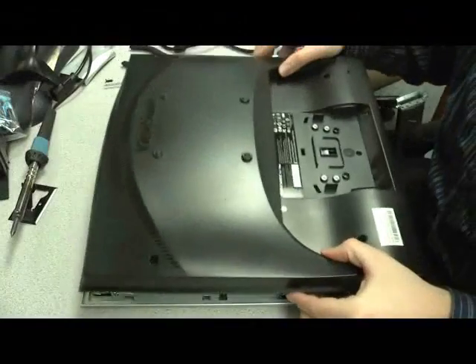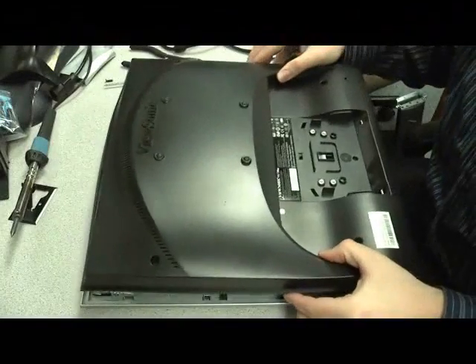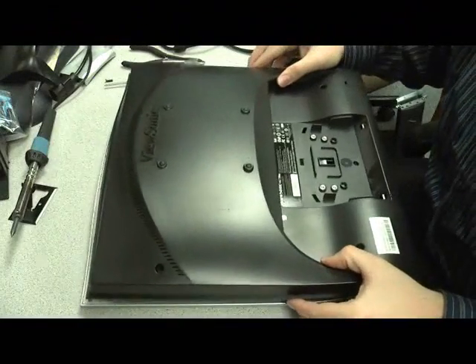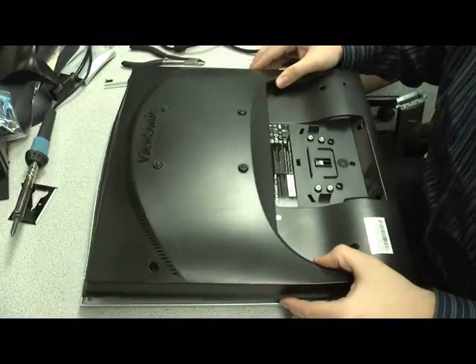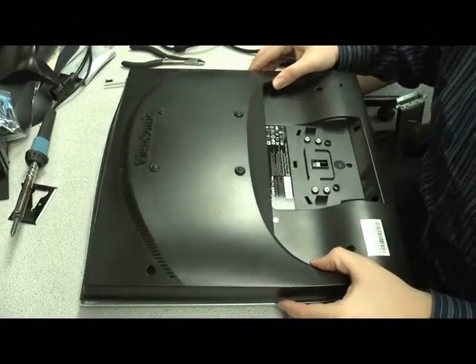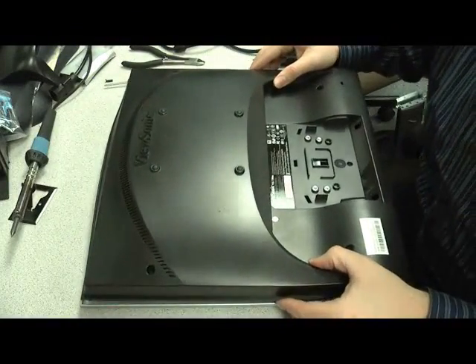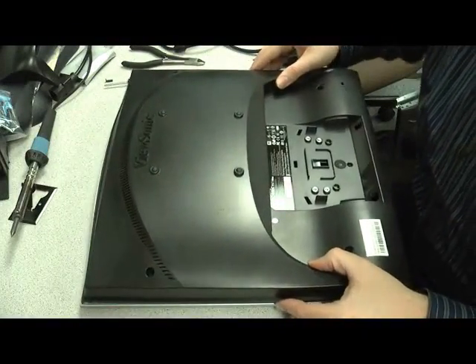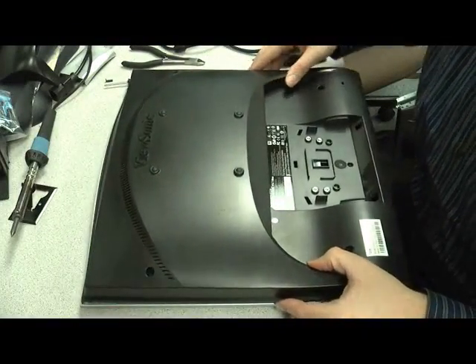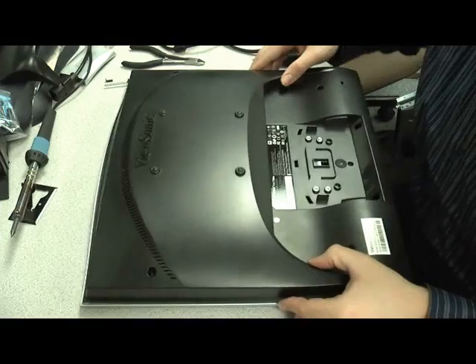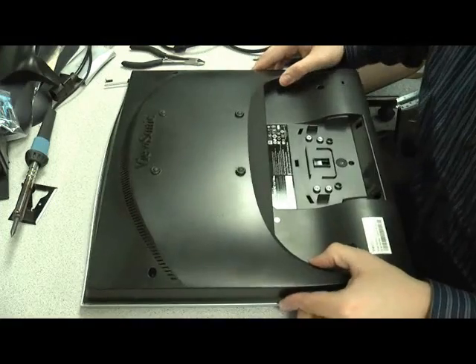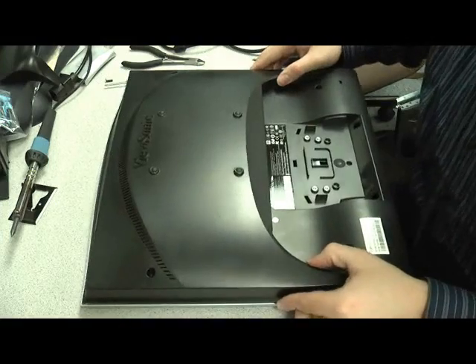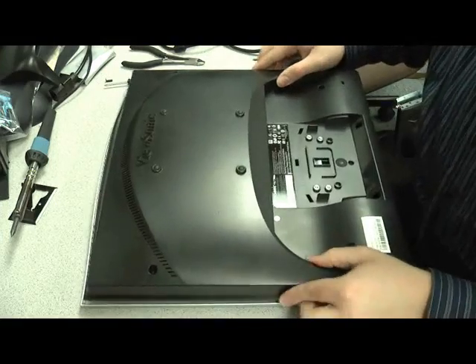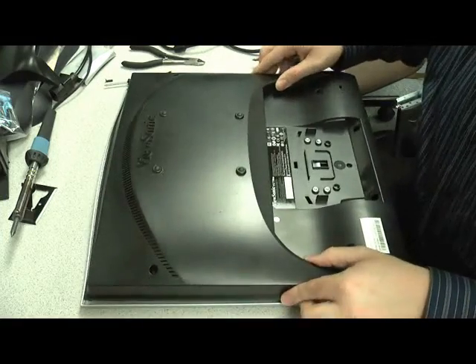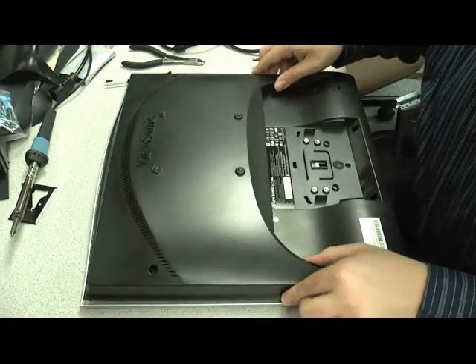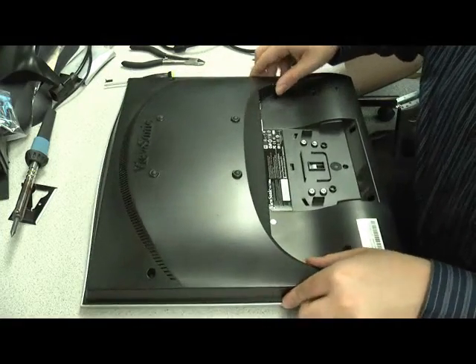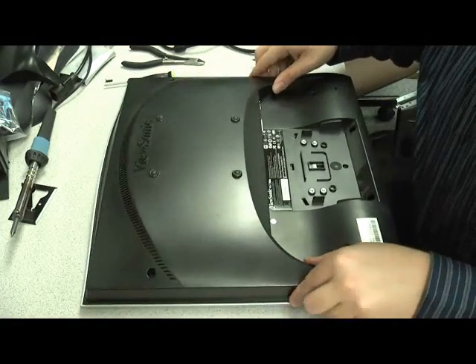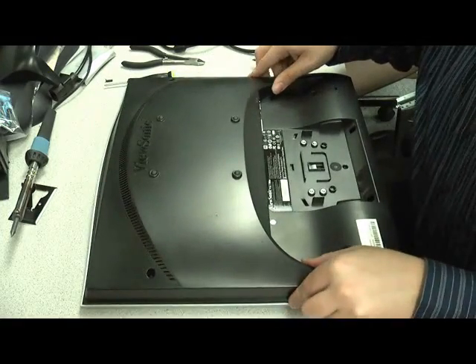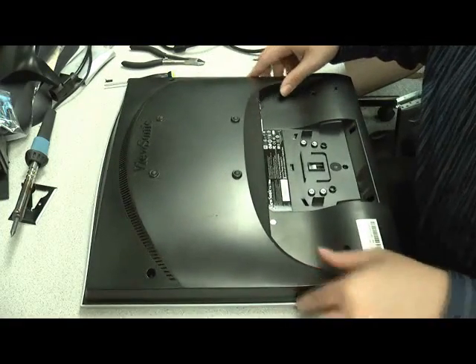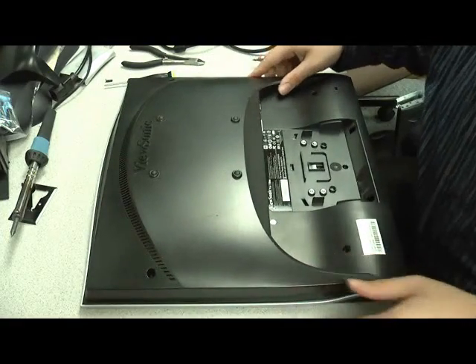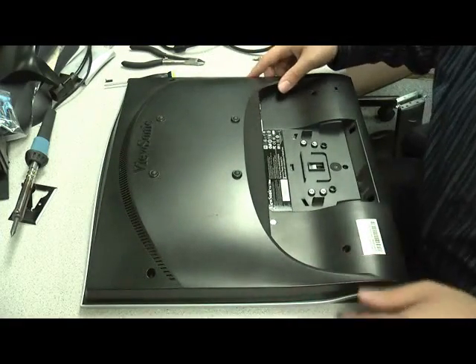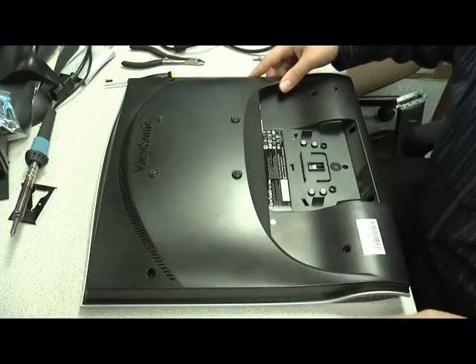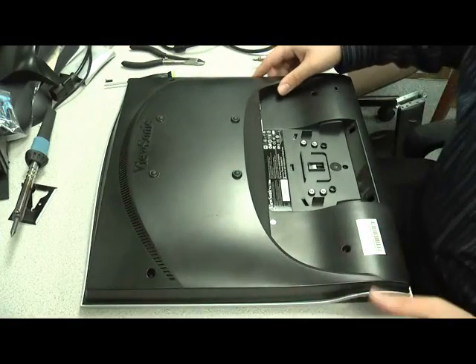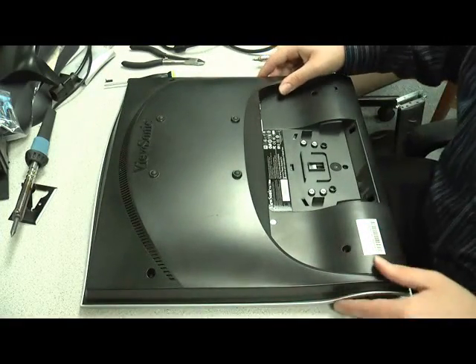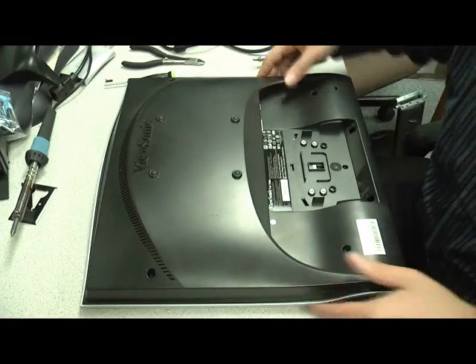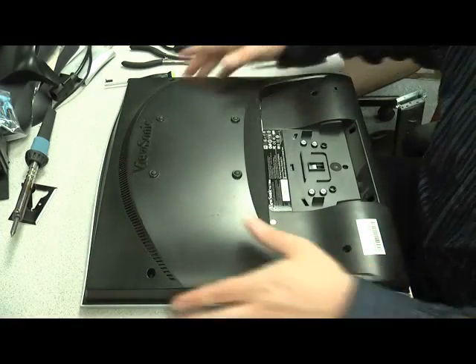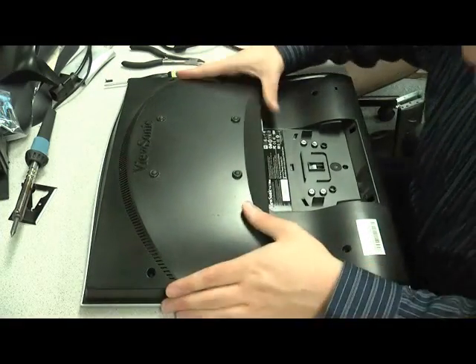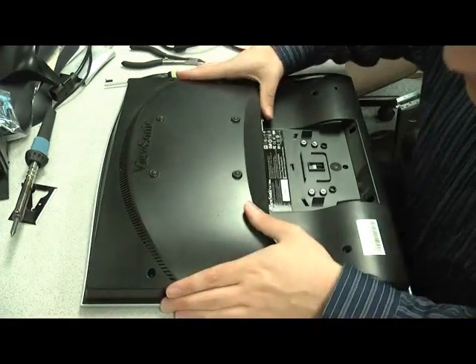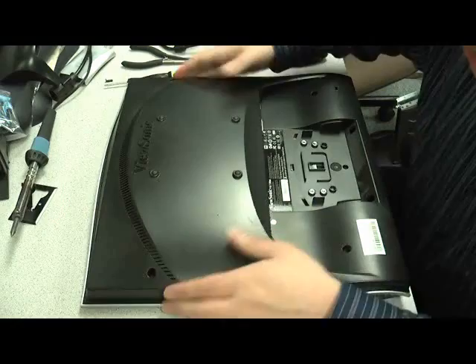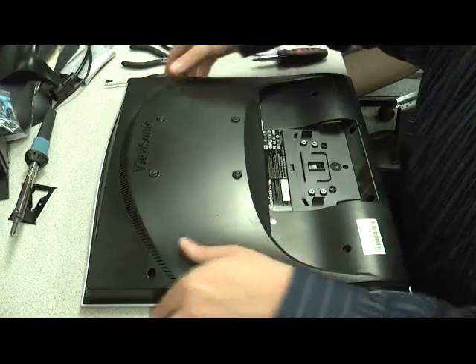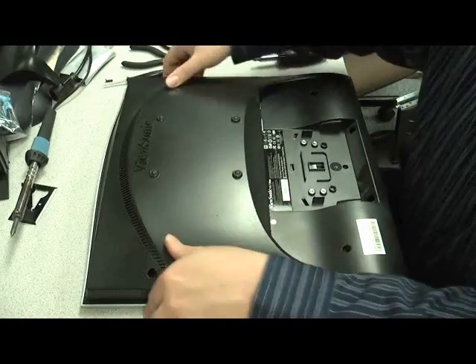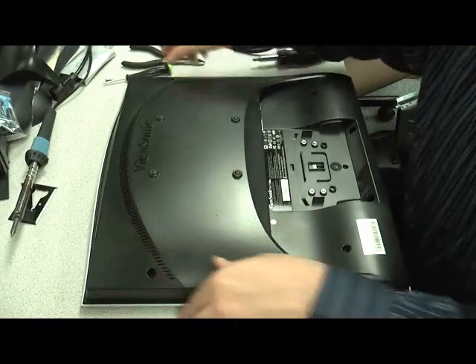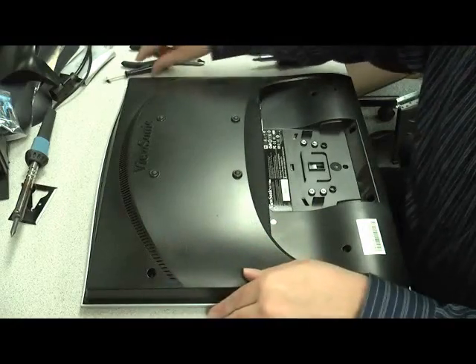And if you break a few of the tabs, it's not a huge deal because you still have five screws keeping the plastic together.